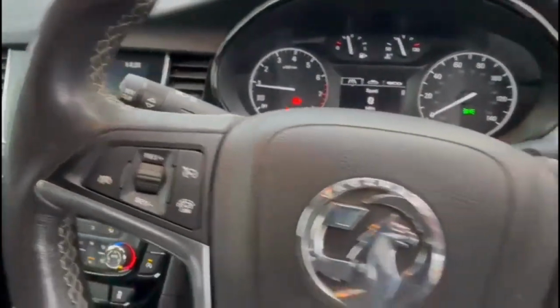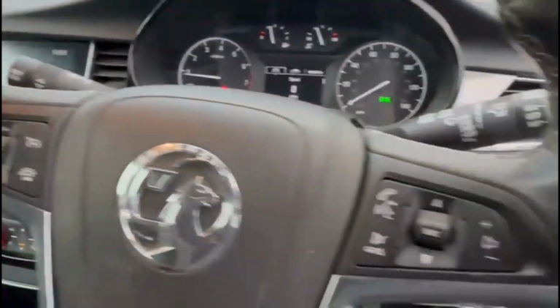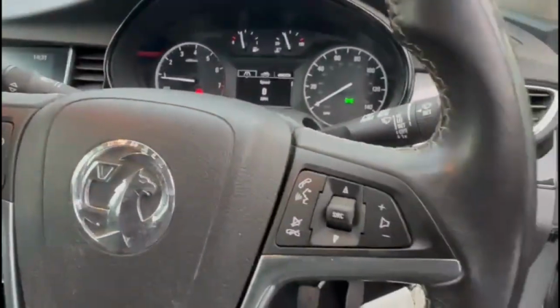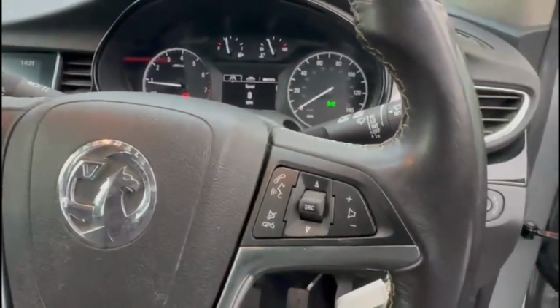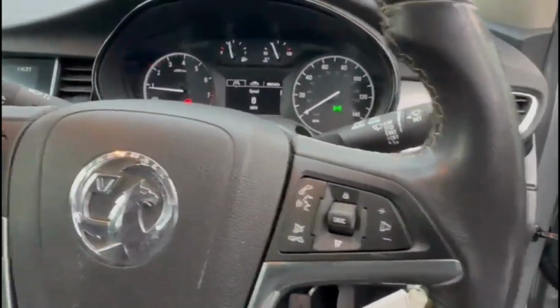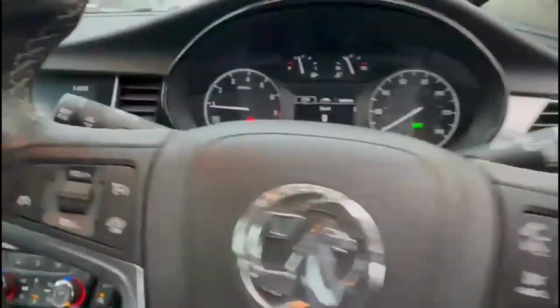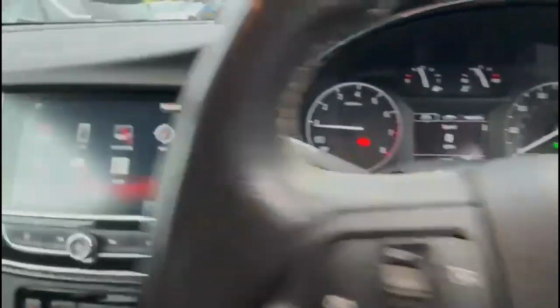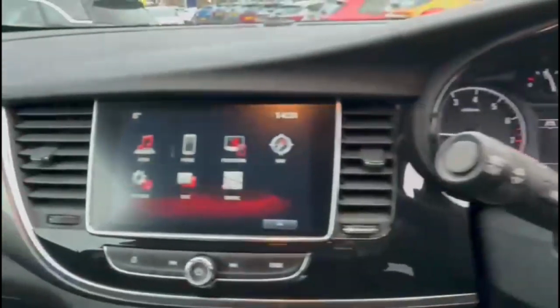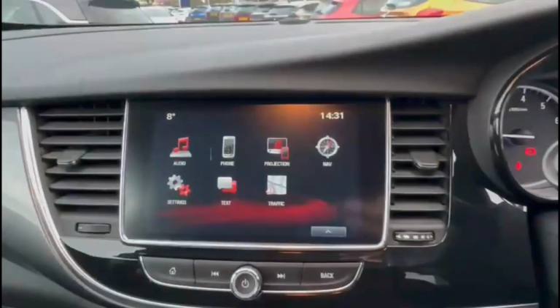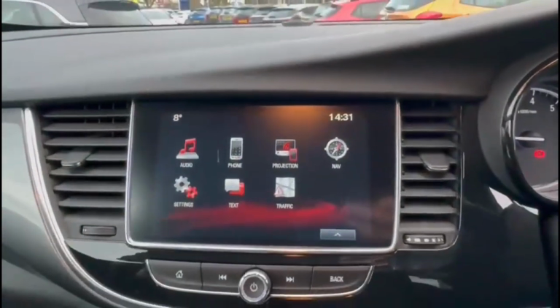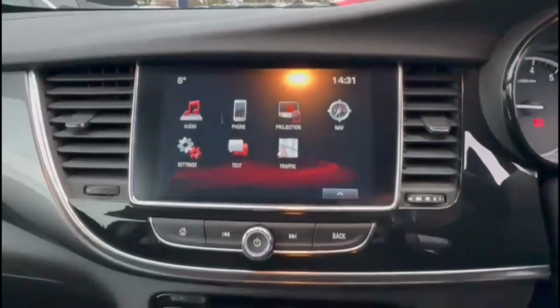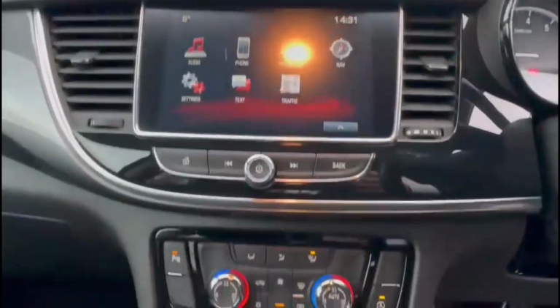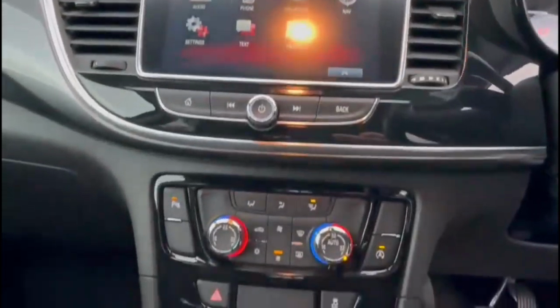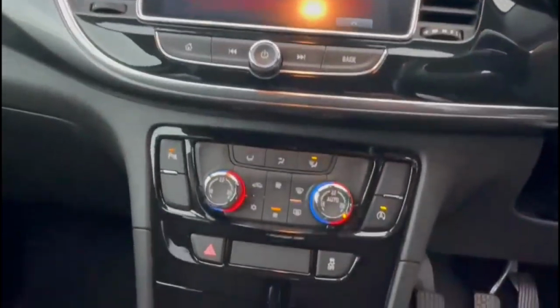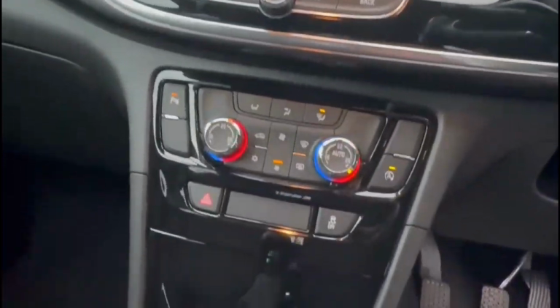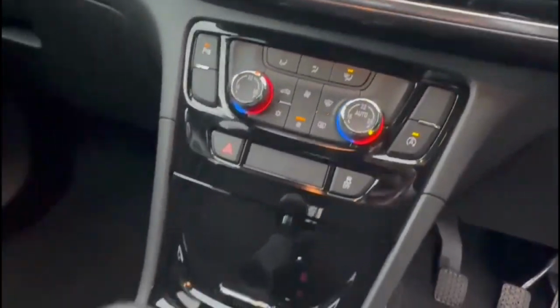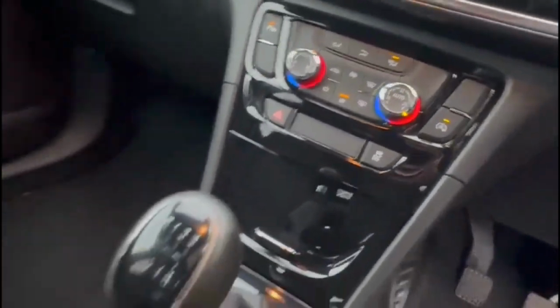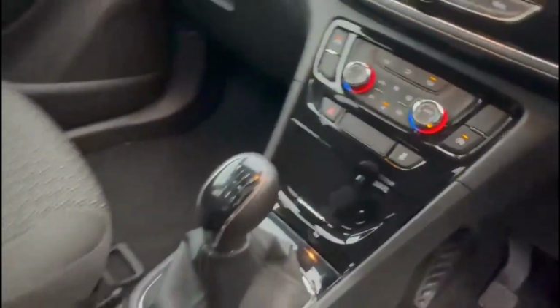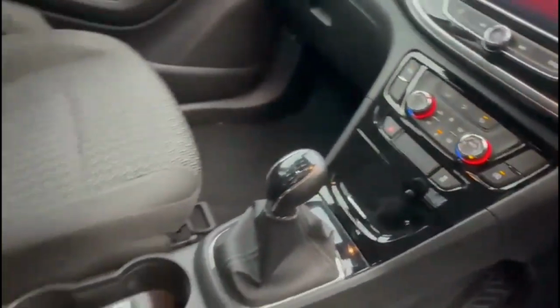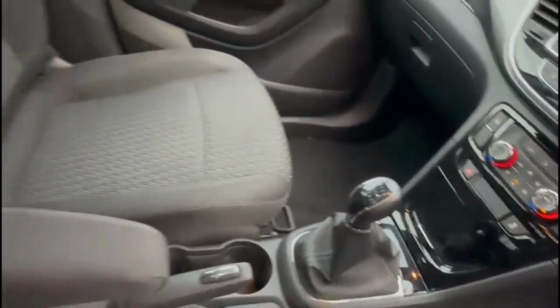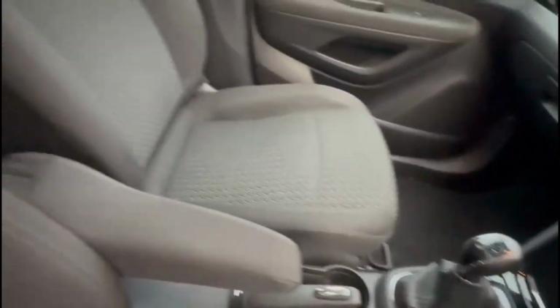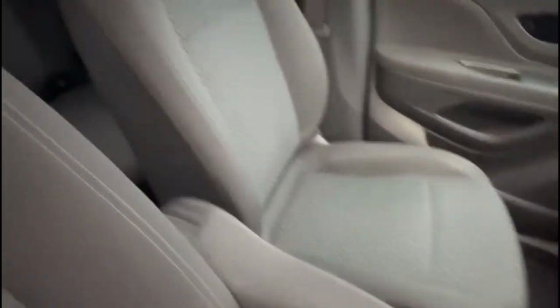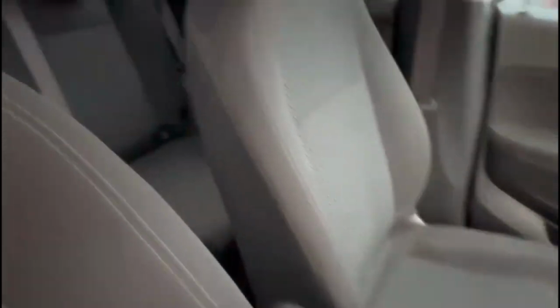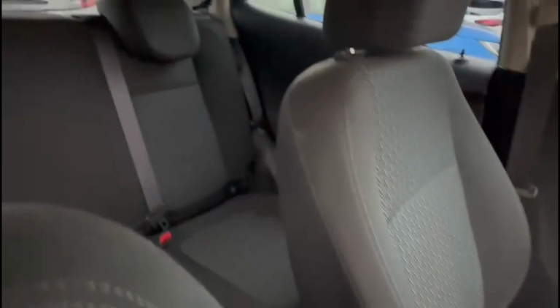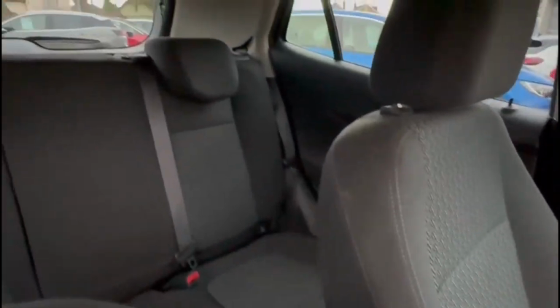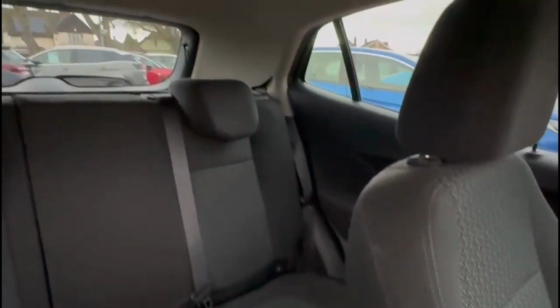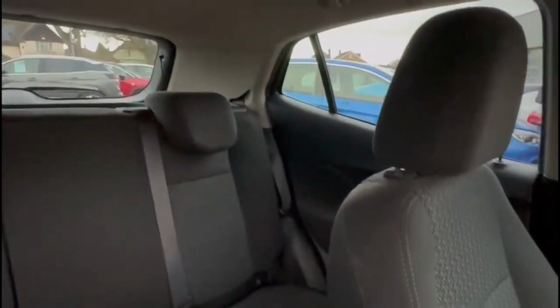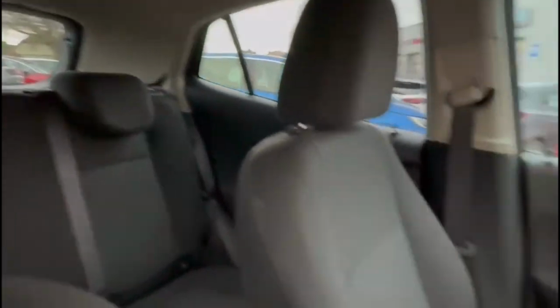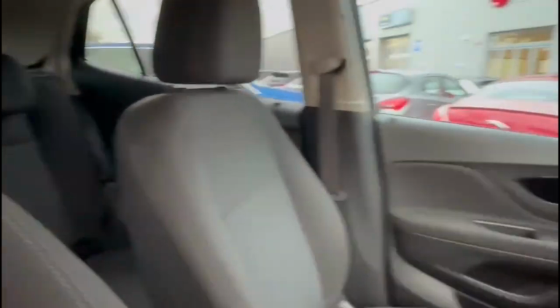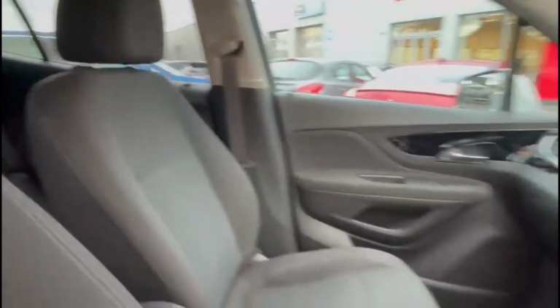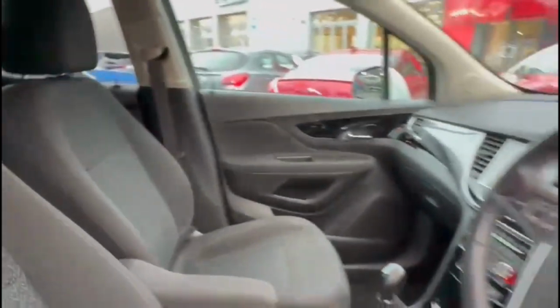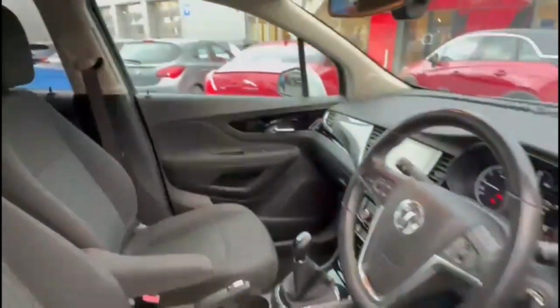Cruise control plus audio and Bluetooth. IntelliLink 8-inch display. Dual zone climate control and 6-speed manual gearbox. Rear headrests plus ISOFIX provision on the outer rear seats.